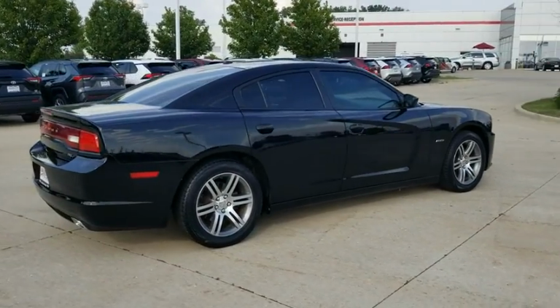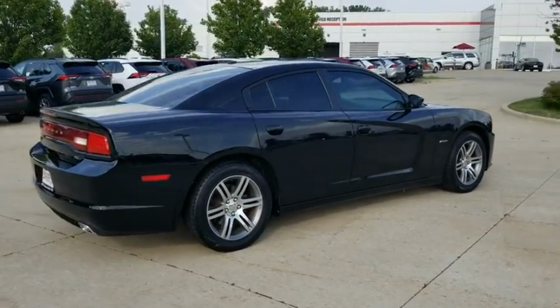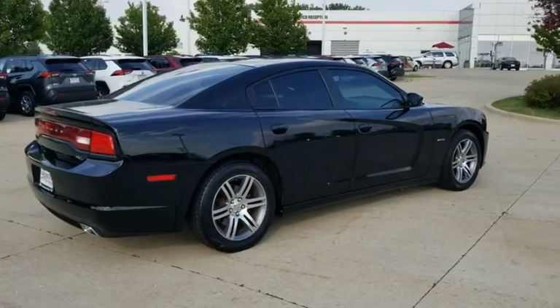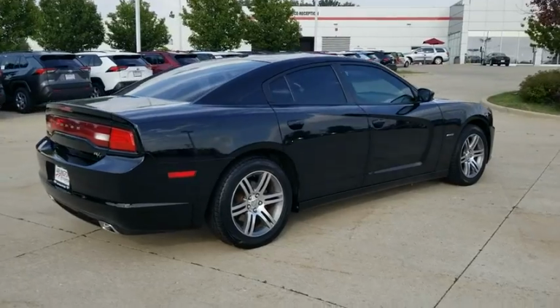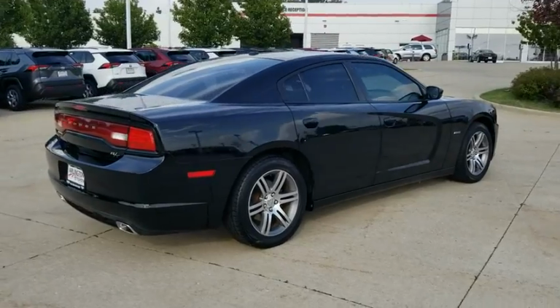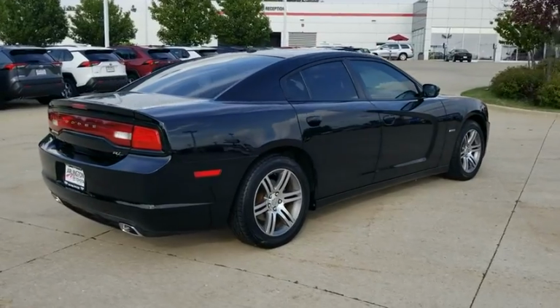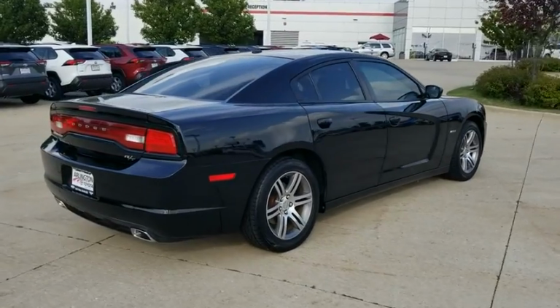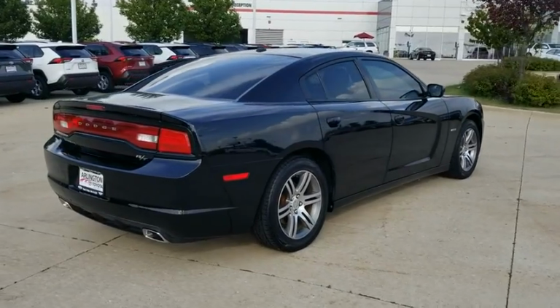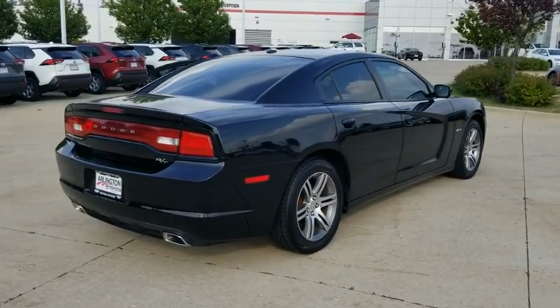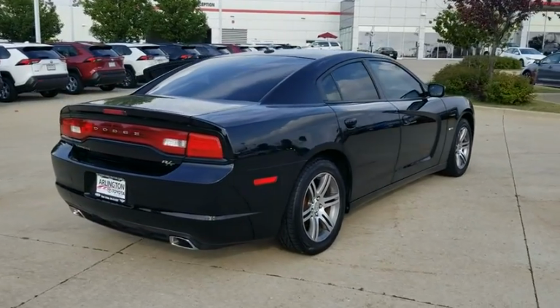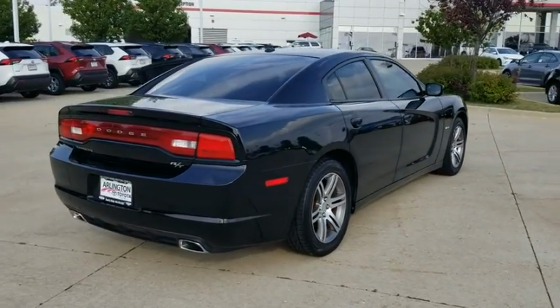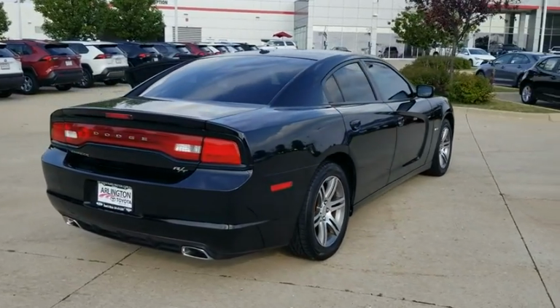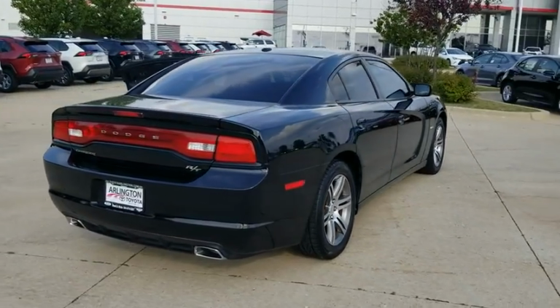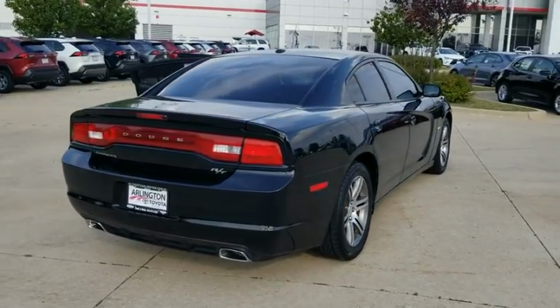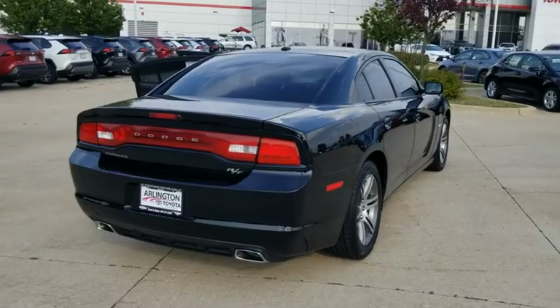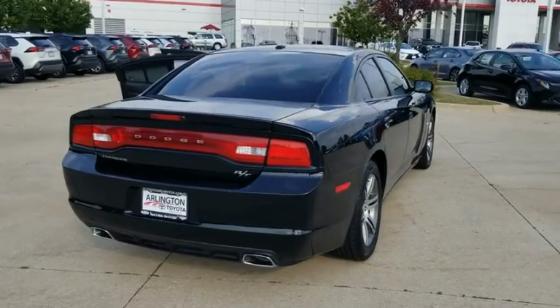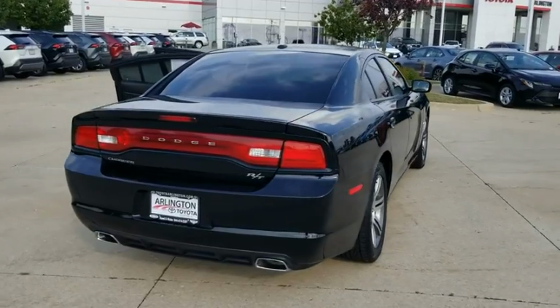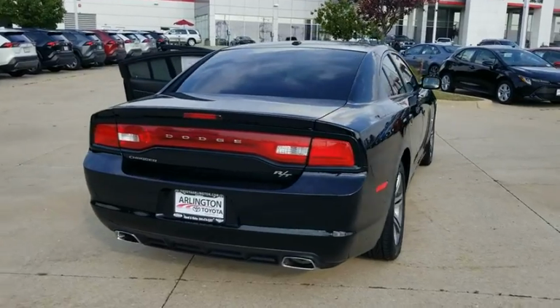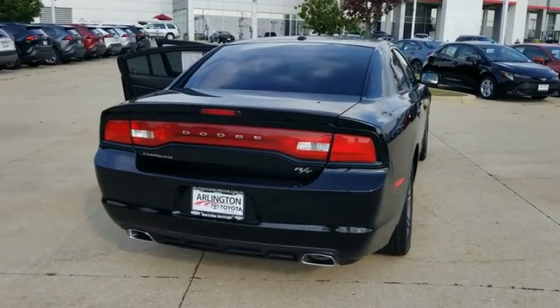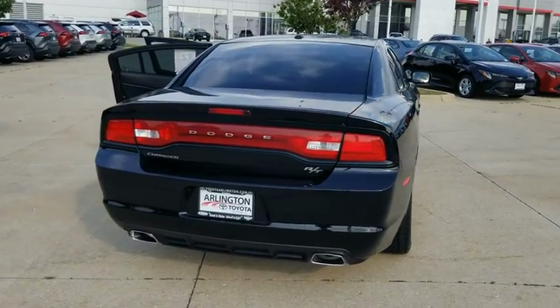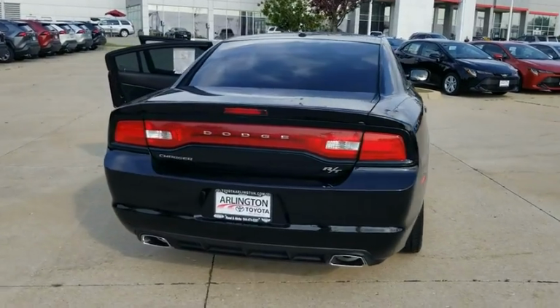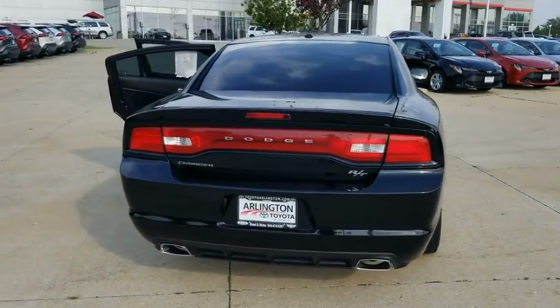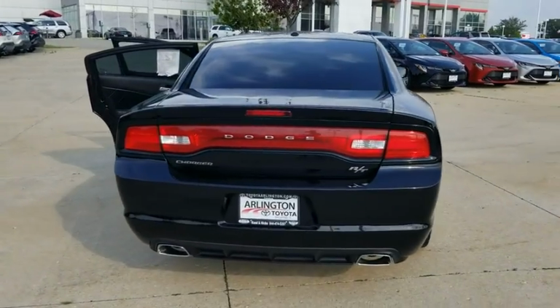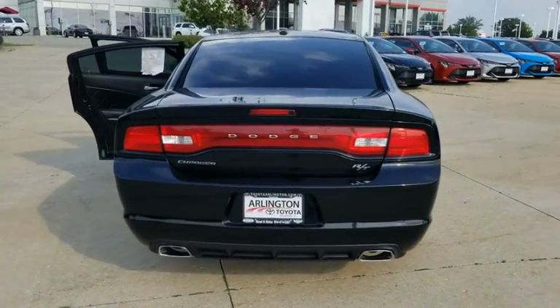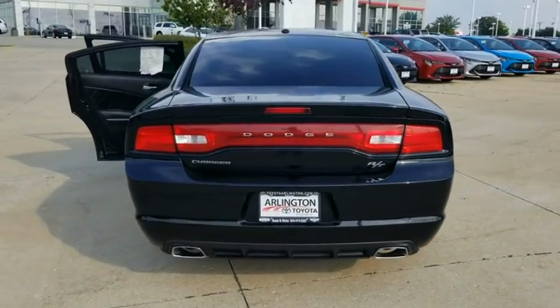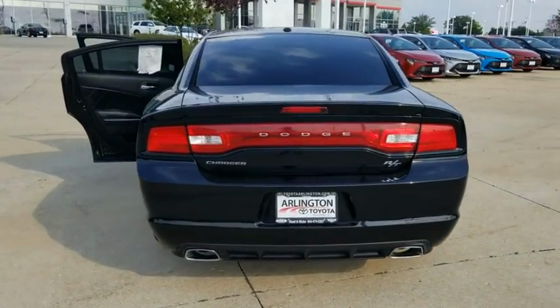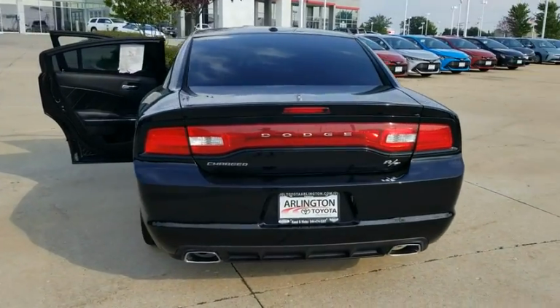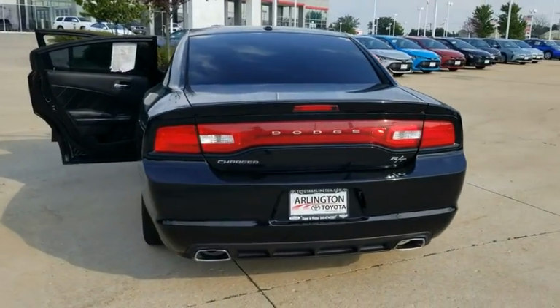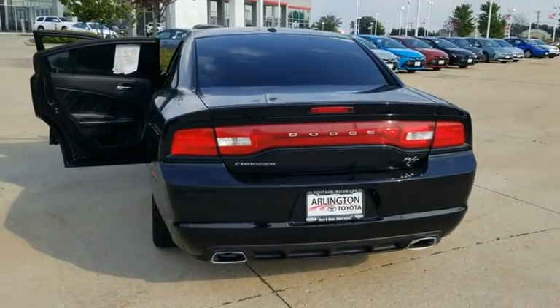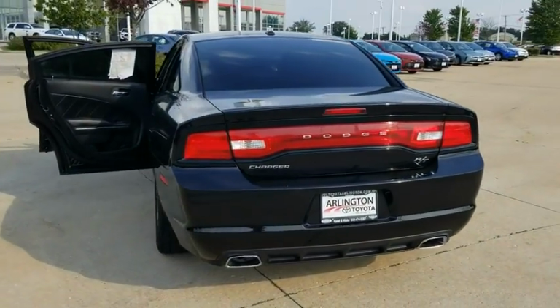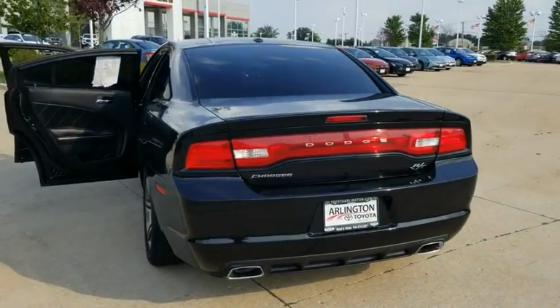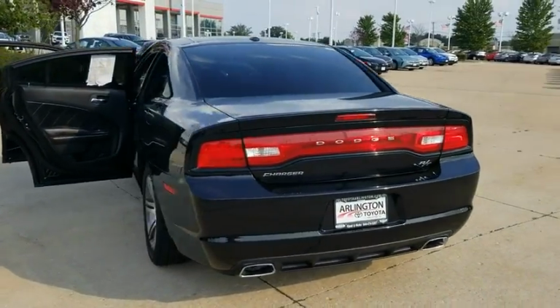Peace of mind comes standard with the Charger's 5-star government front and side impact crash test rating. This vehicle has less than 80,000 miles.